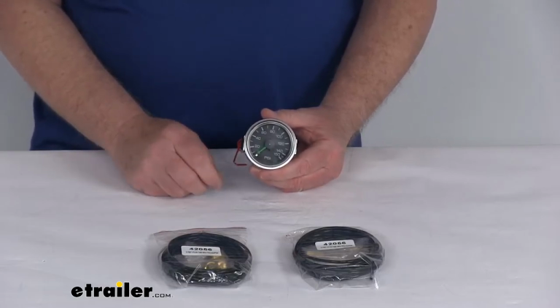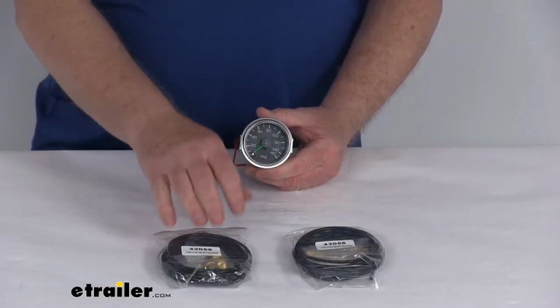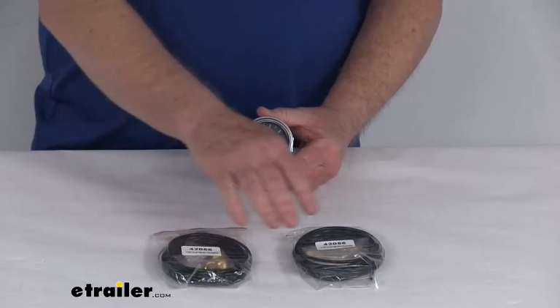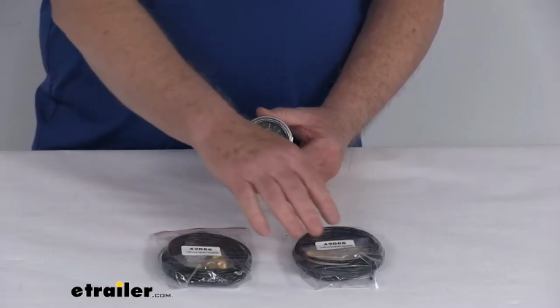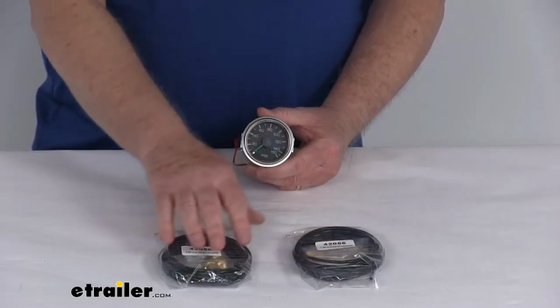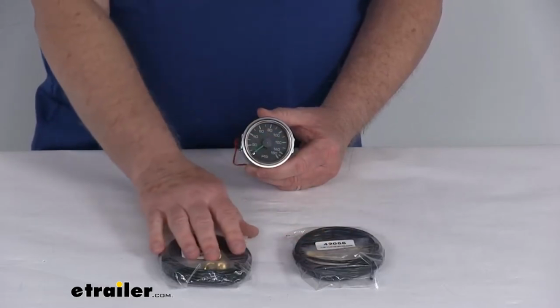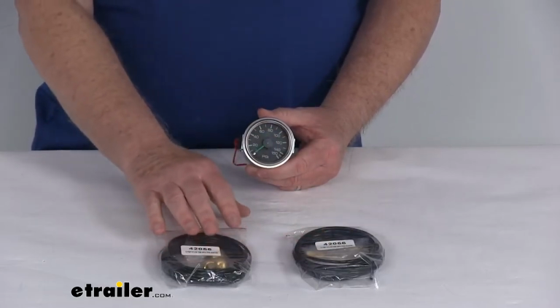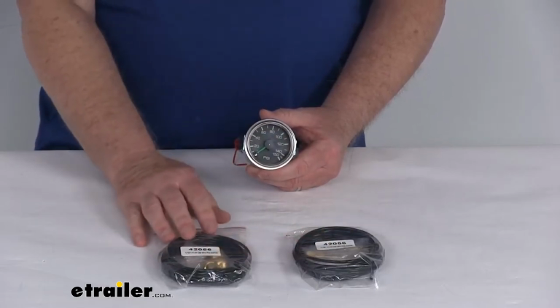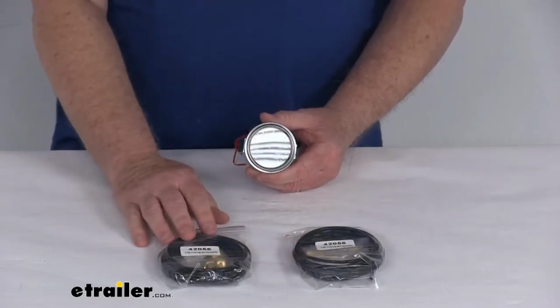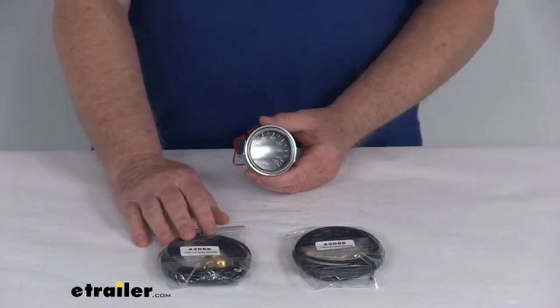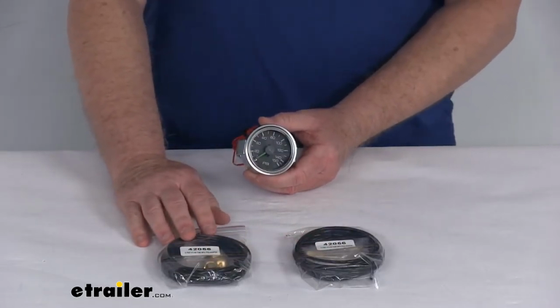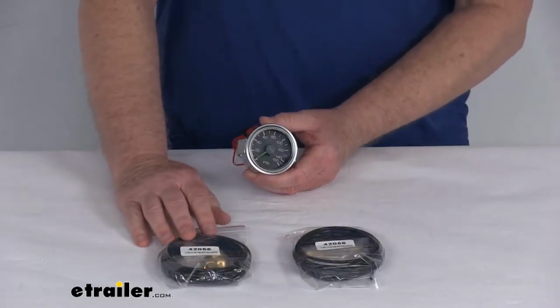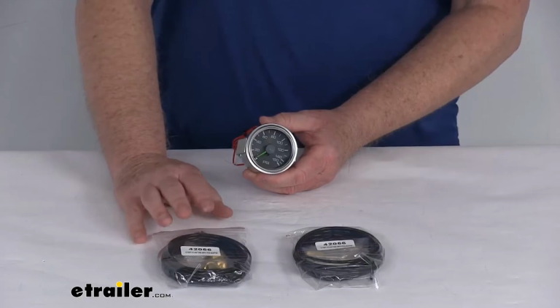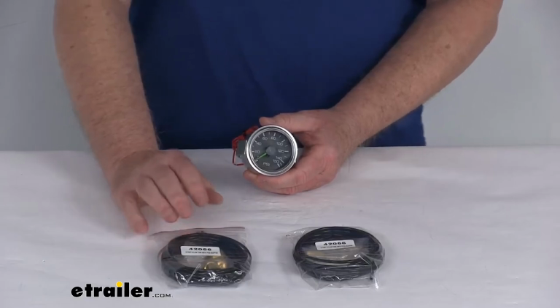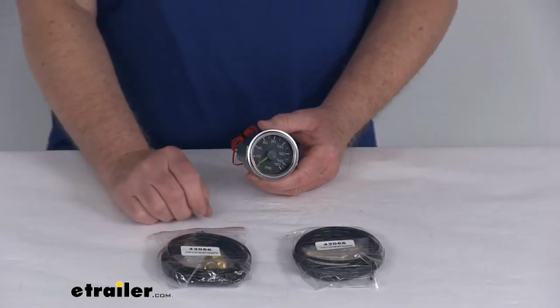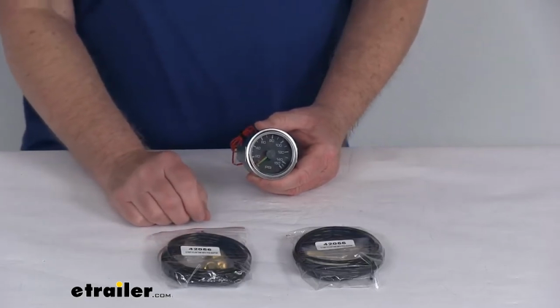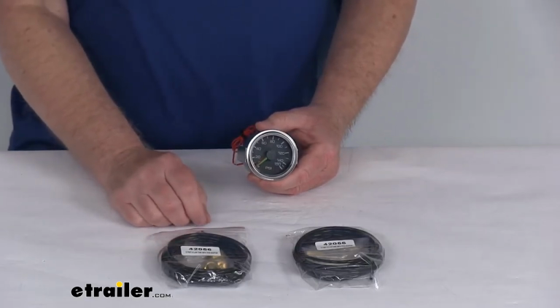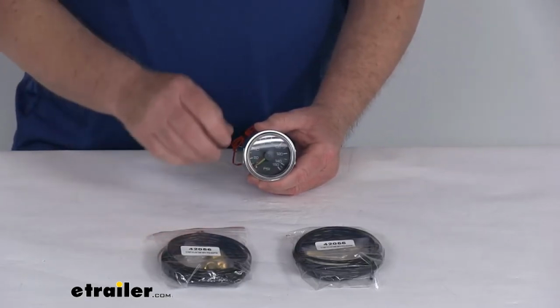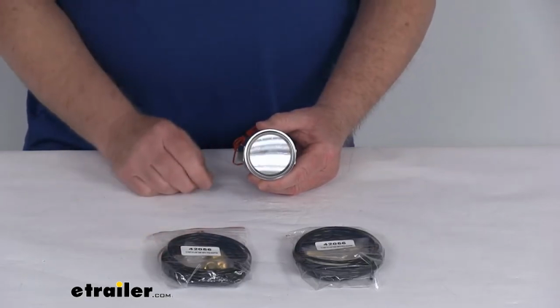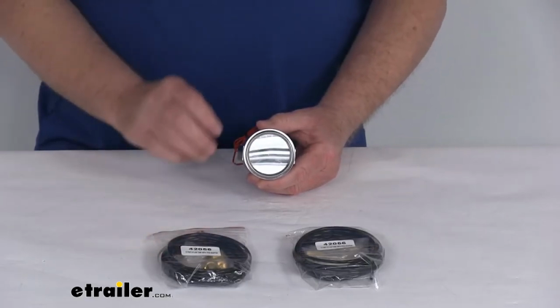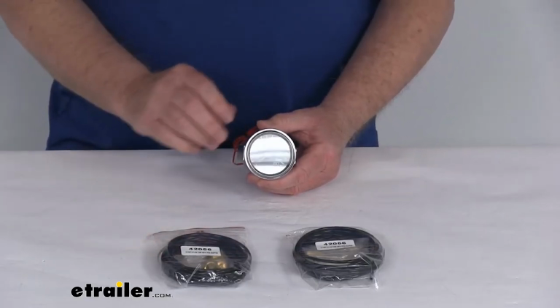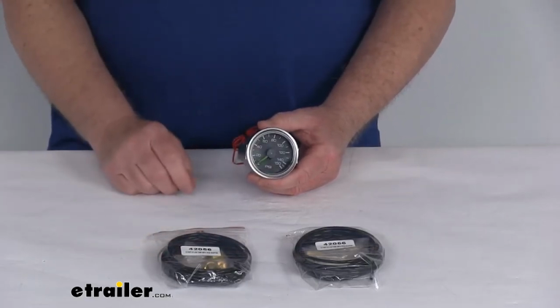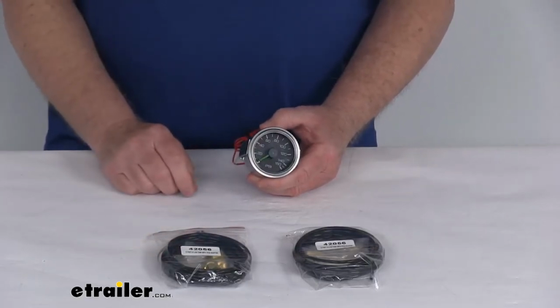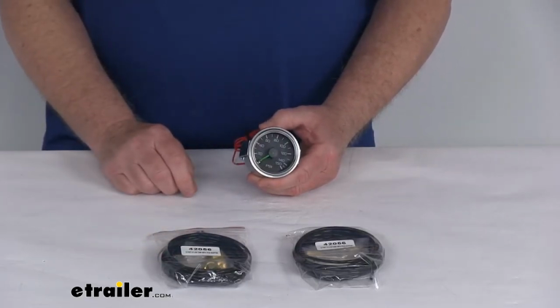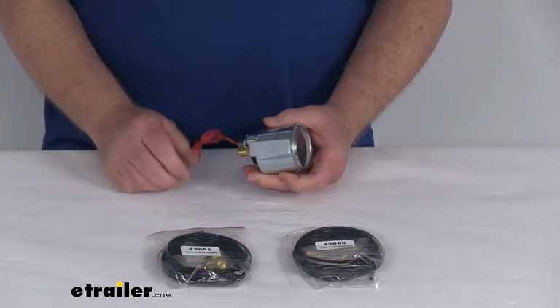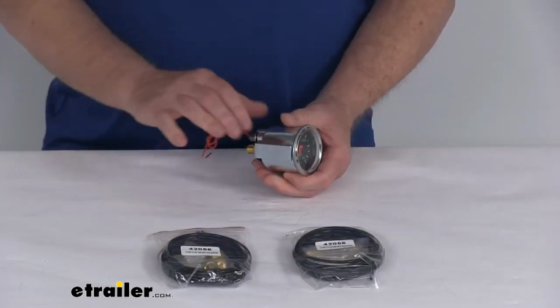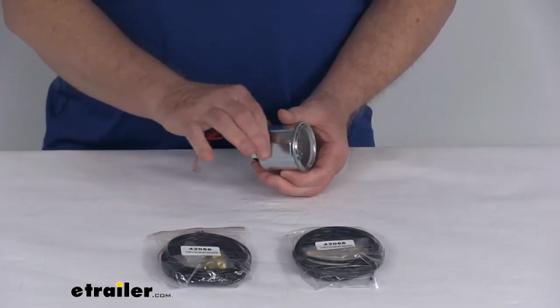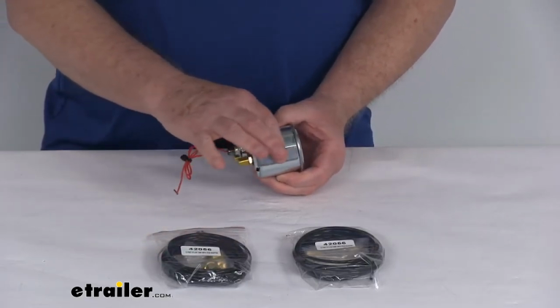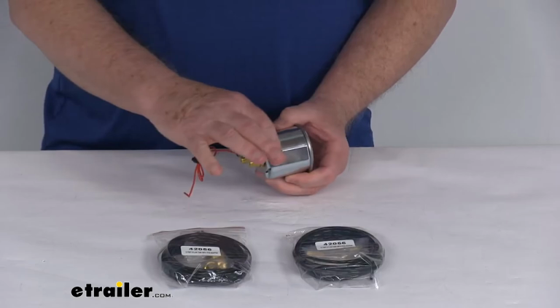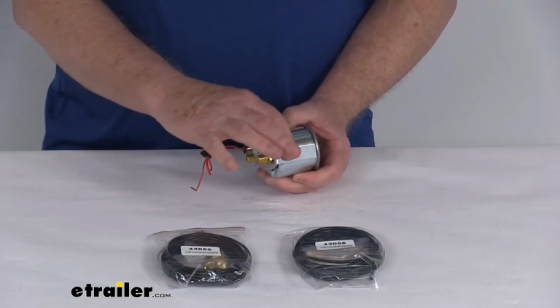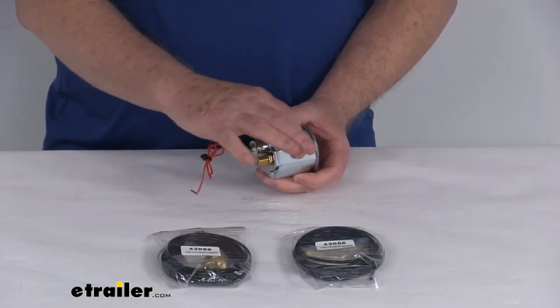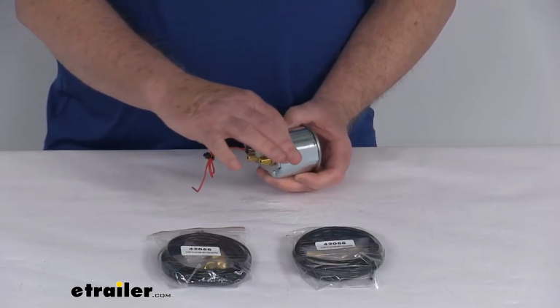It does include two sets of 12 feet of nylon tubing and the brass fittings for connecting this gauge to your tanks. The mounting bracket is also already on the gauge.